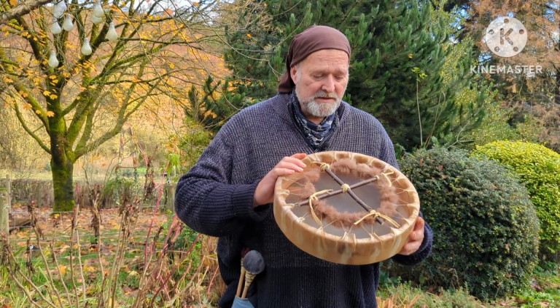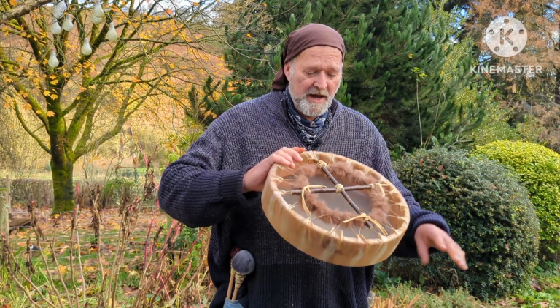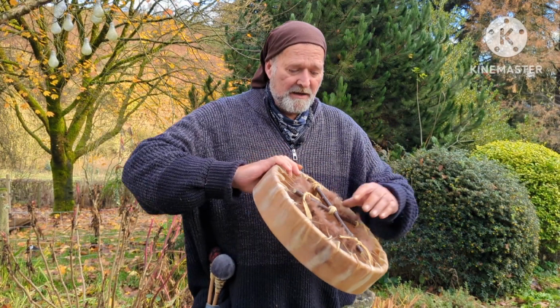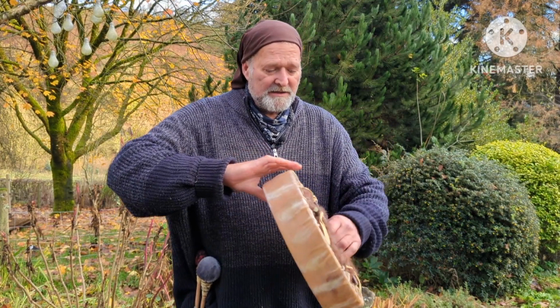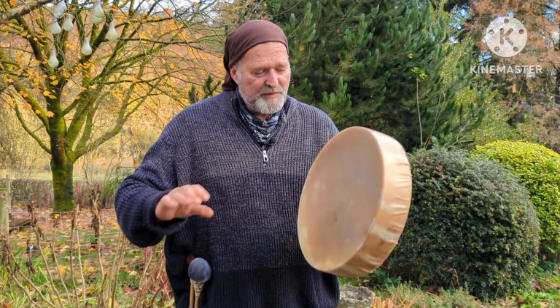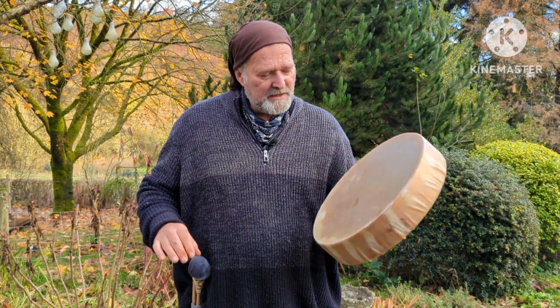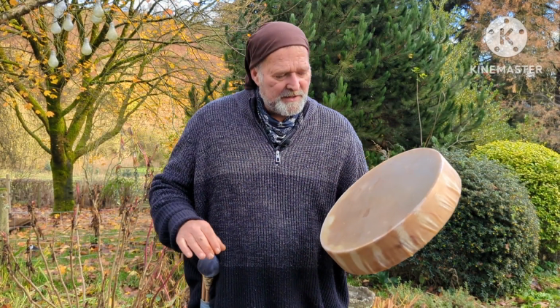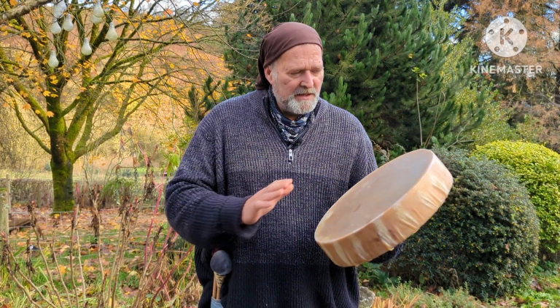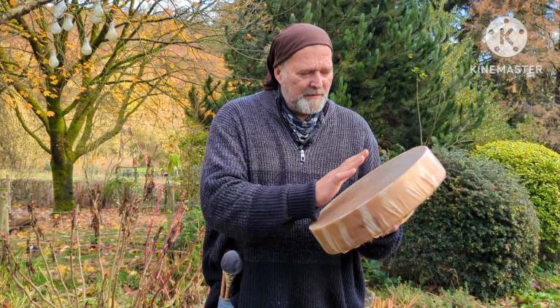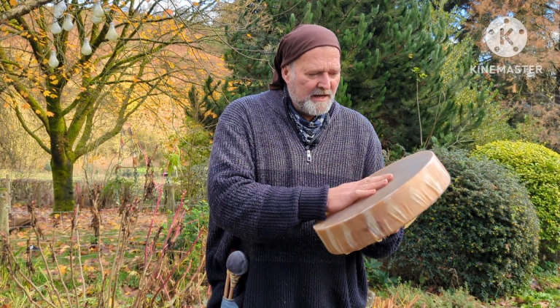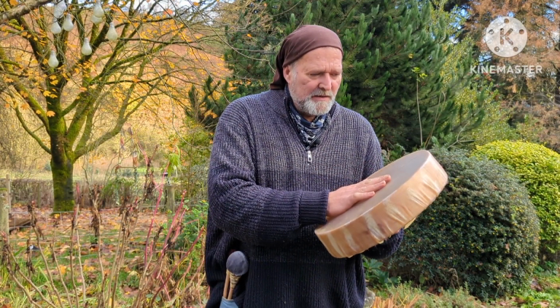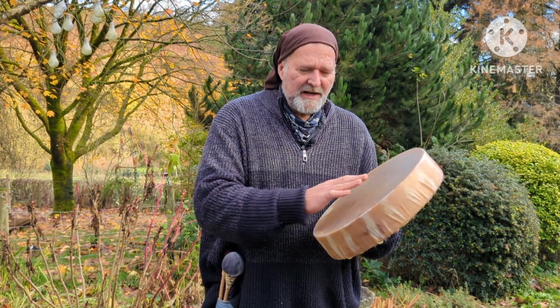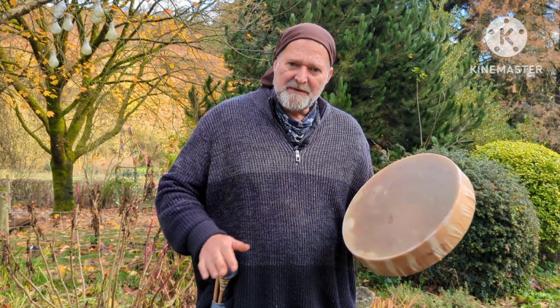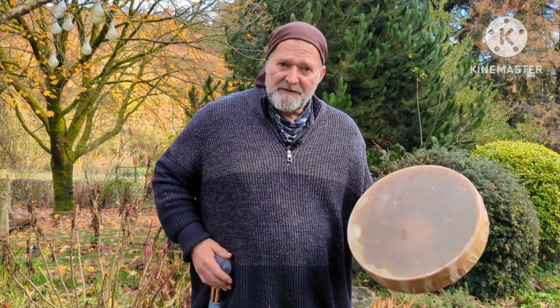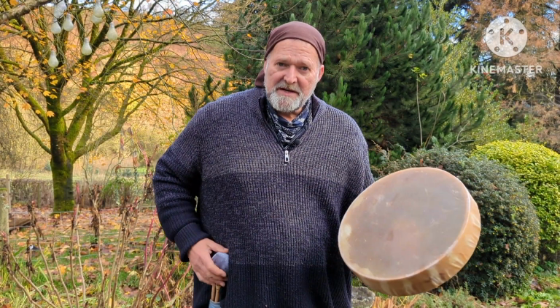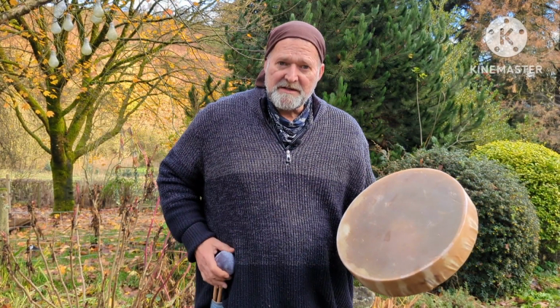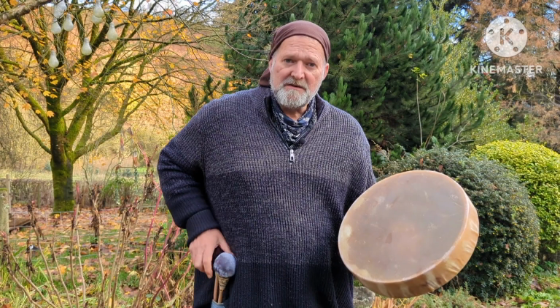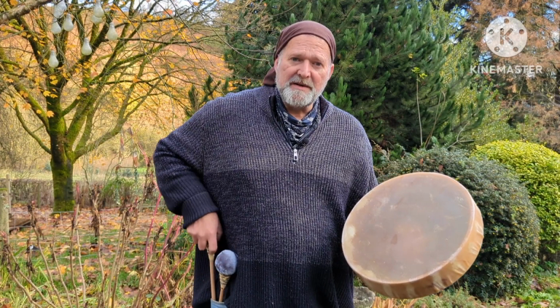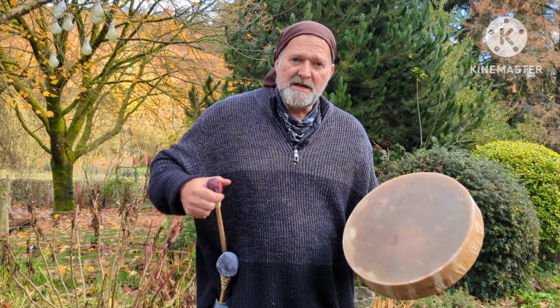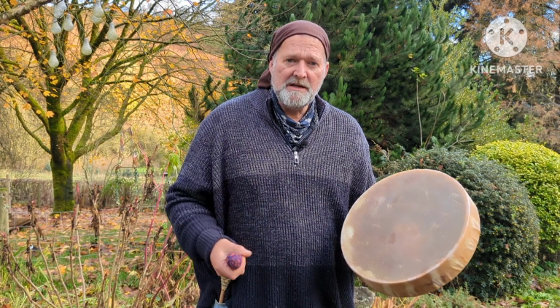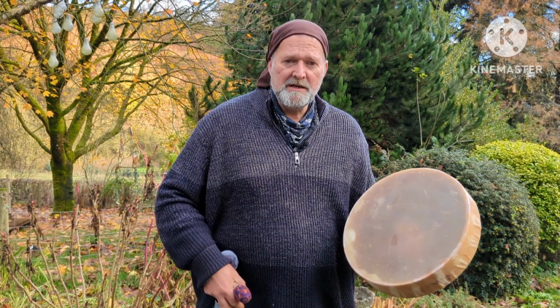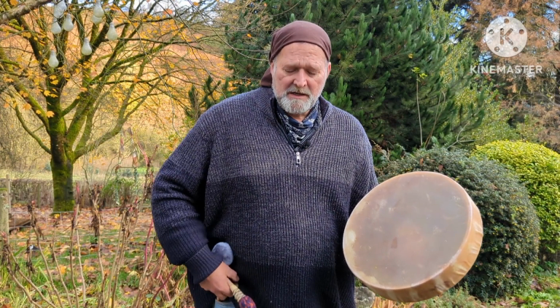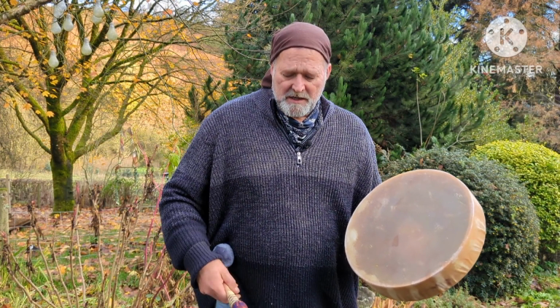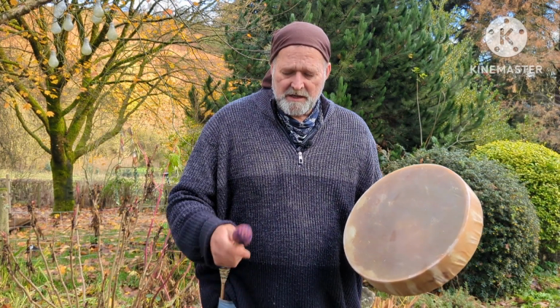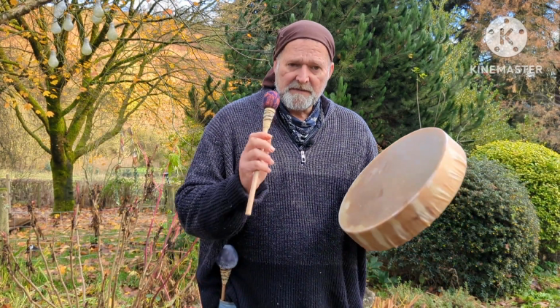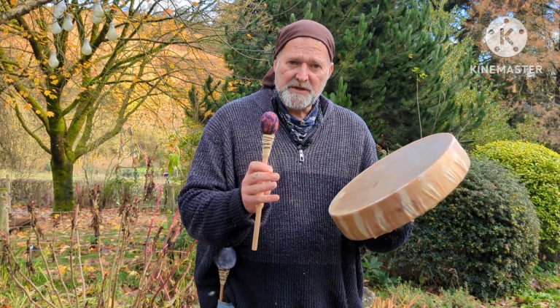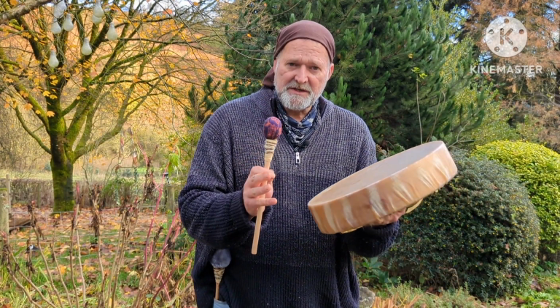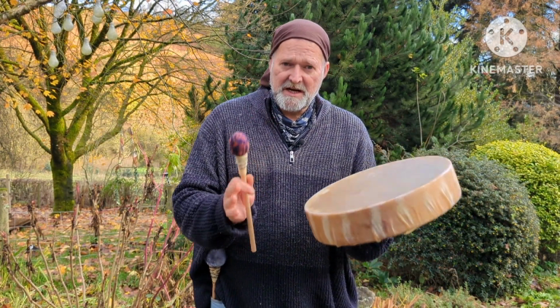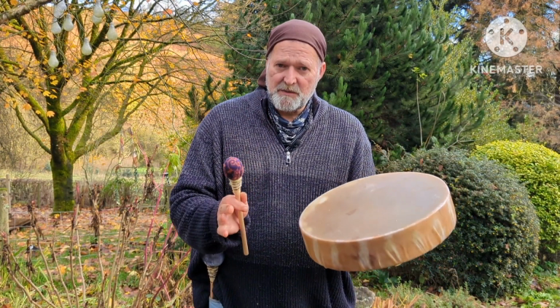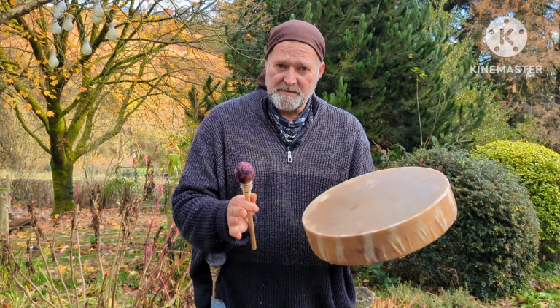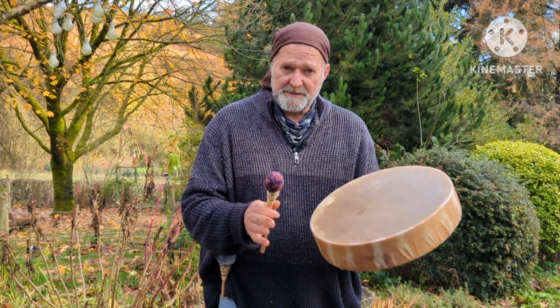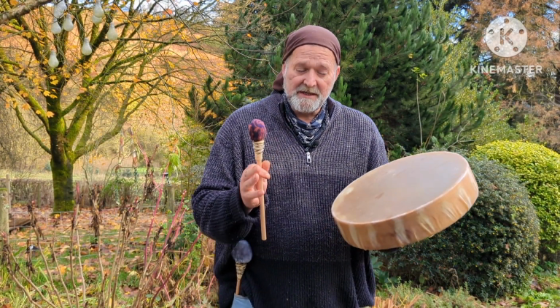So yeah, it's a very pretty little drum. I'm going to have a little play now with a firm beater and a softer beater, so you can actually hear what the drum sounds like.